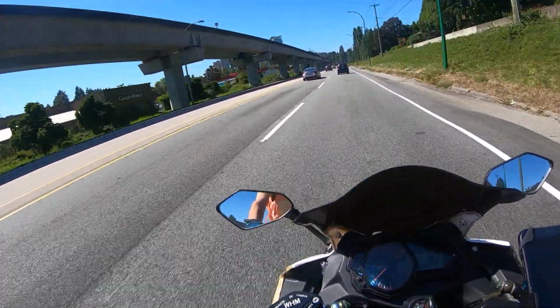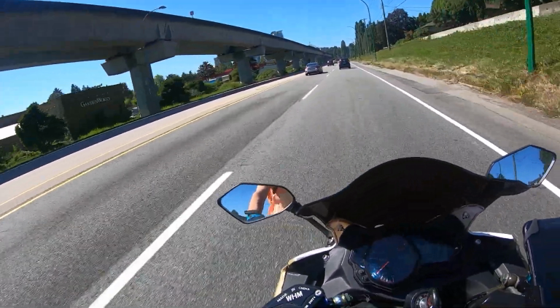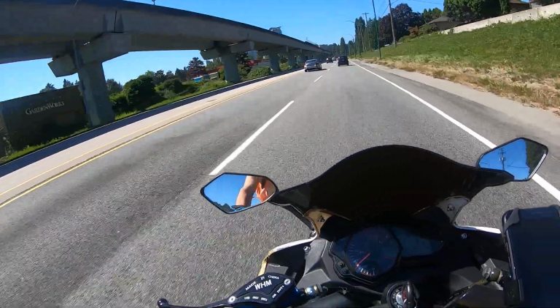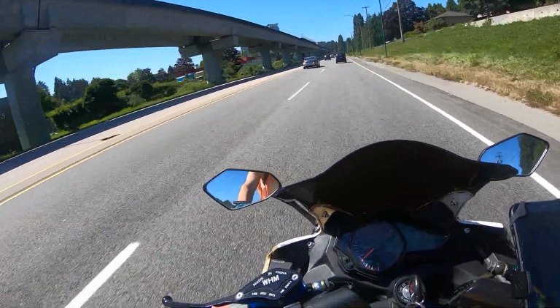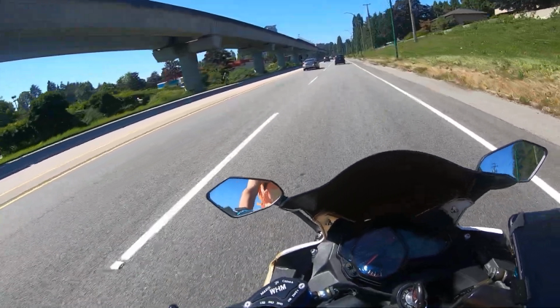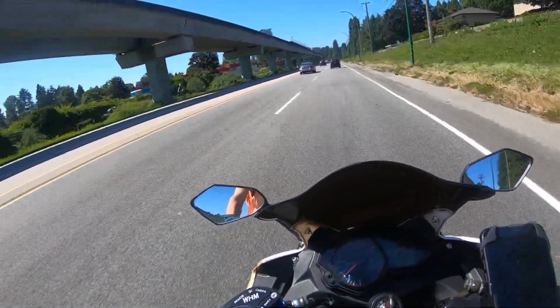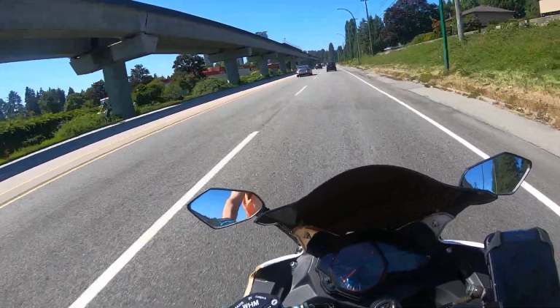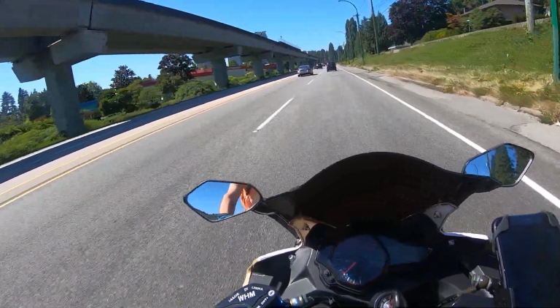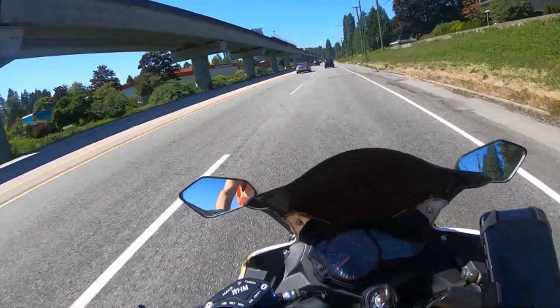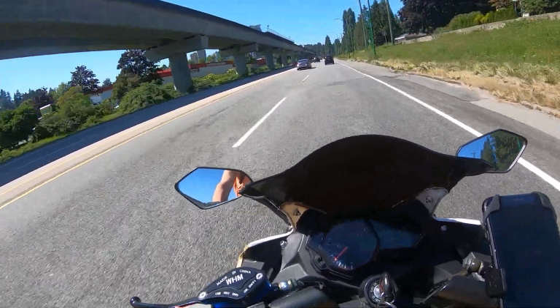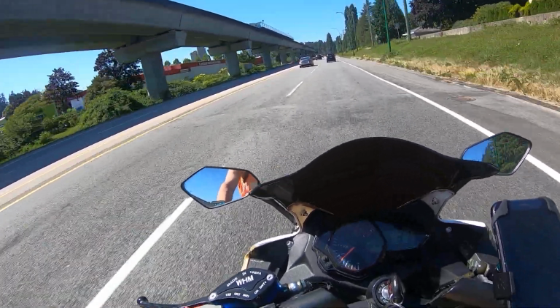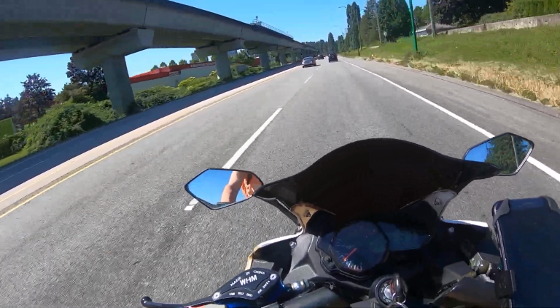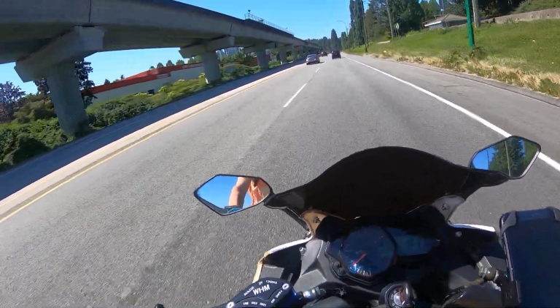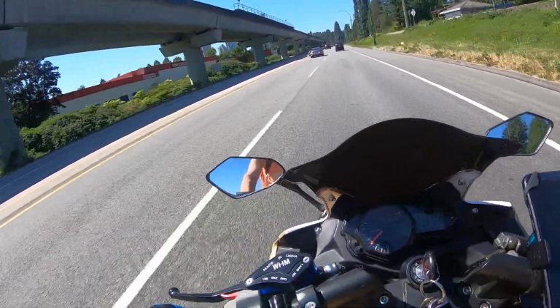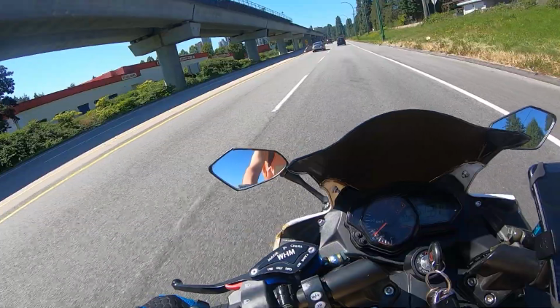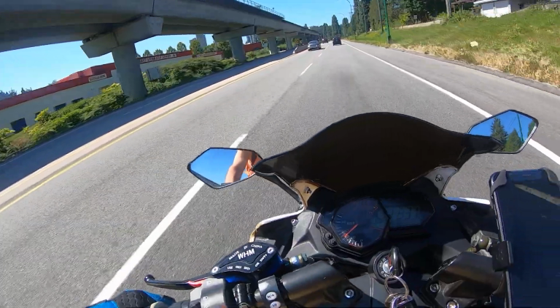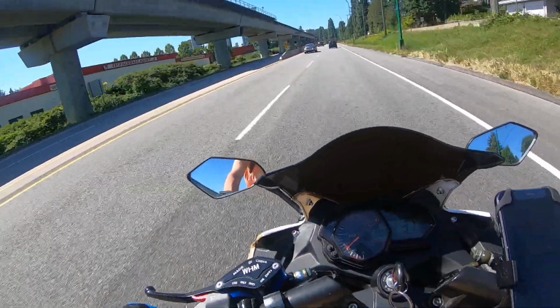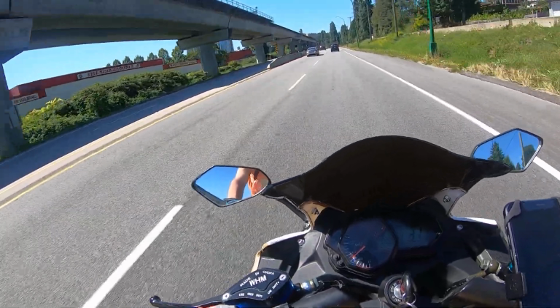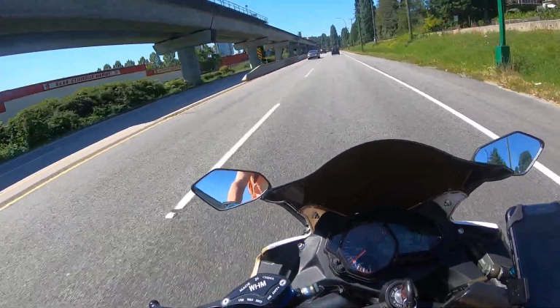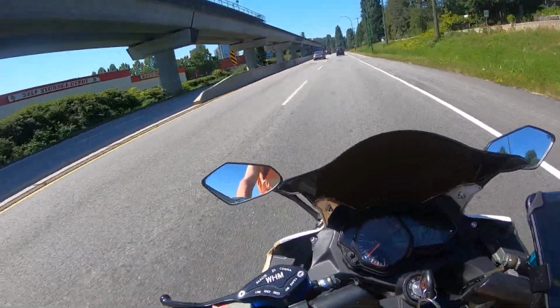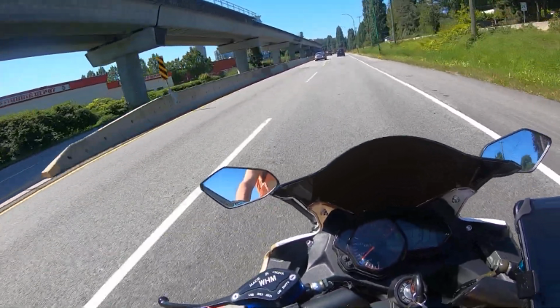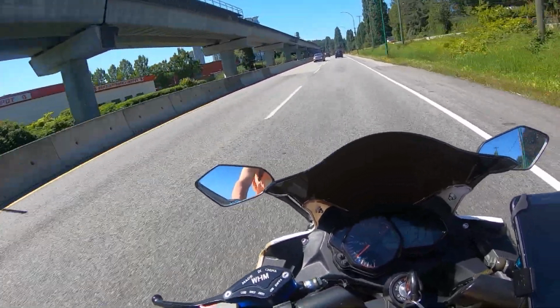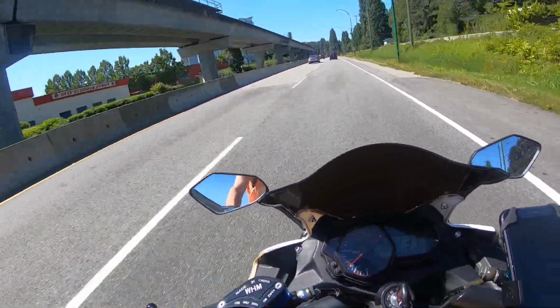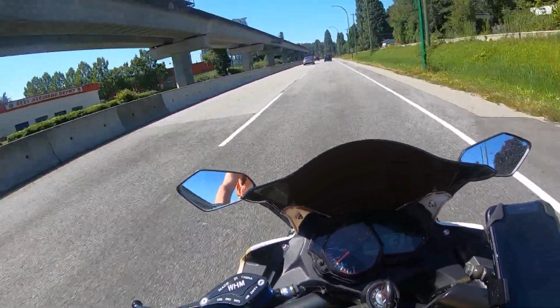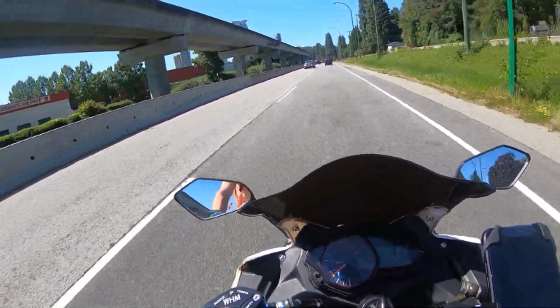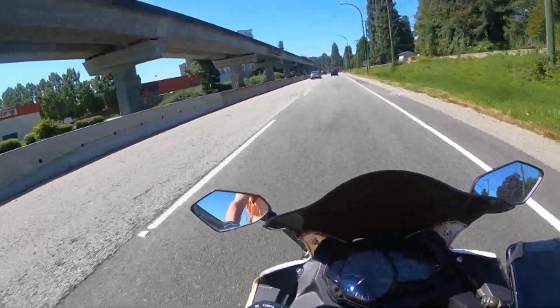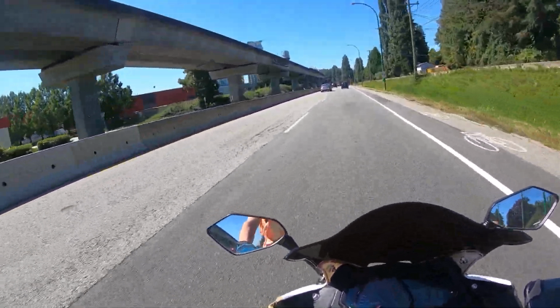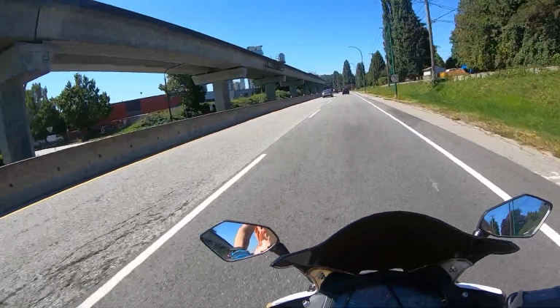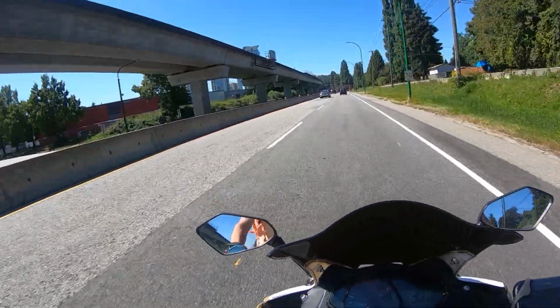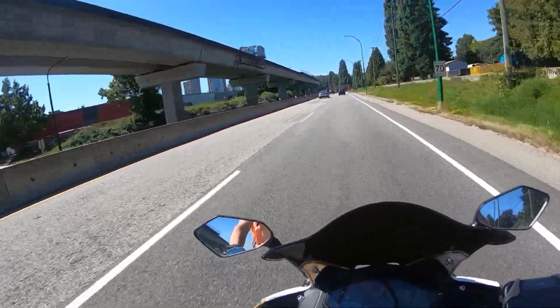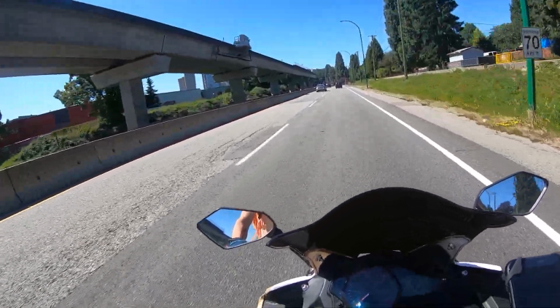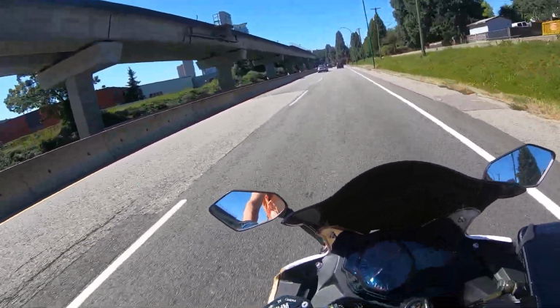So guys, ease into your speed, and you're going to find that your batteries are going to last longer and you're going to go further.